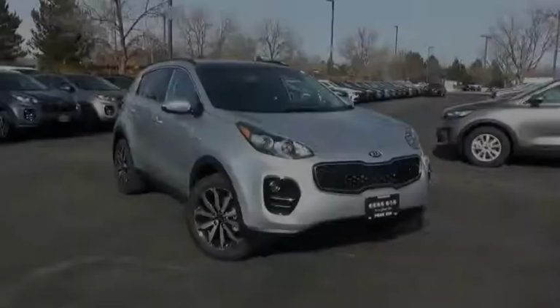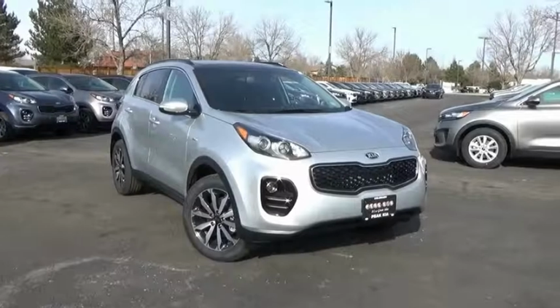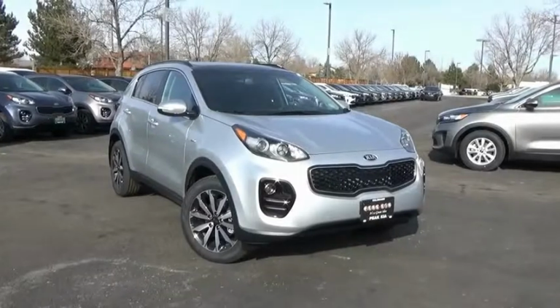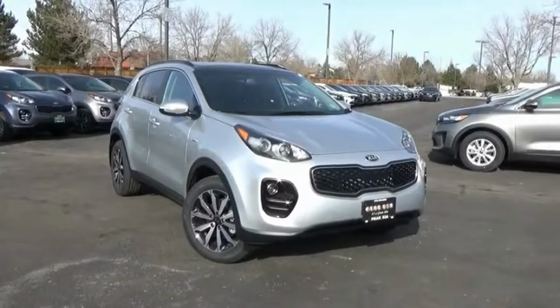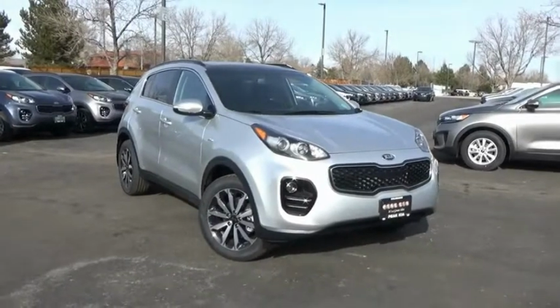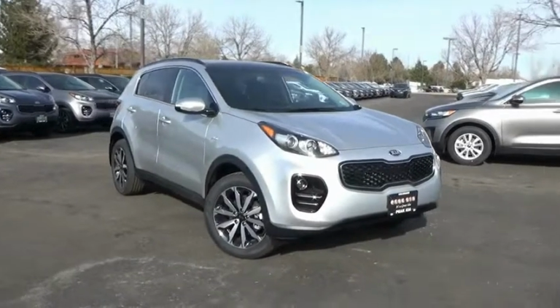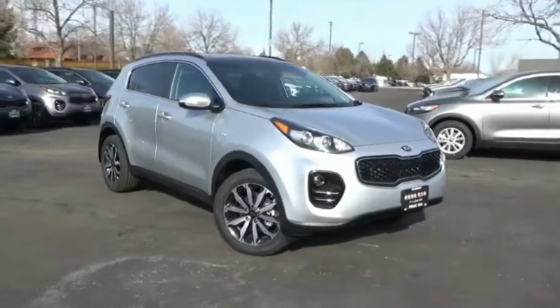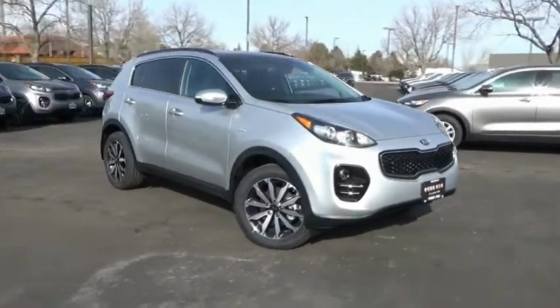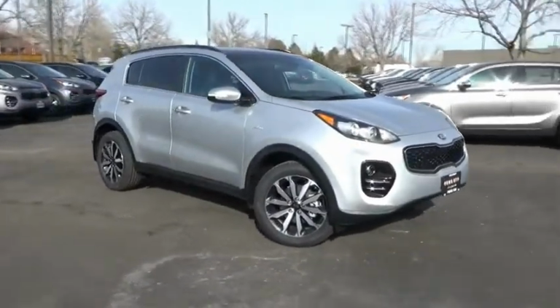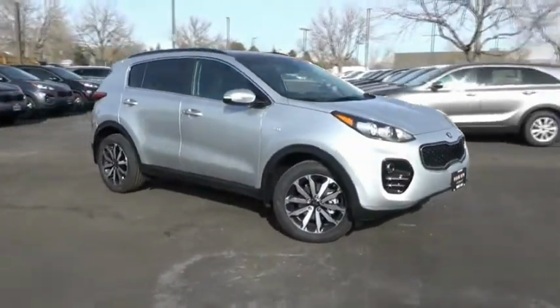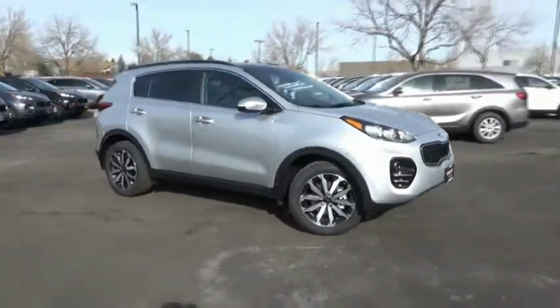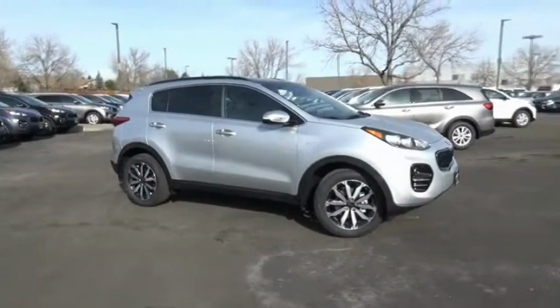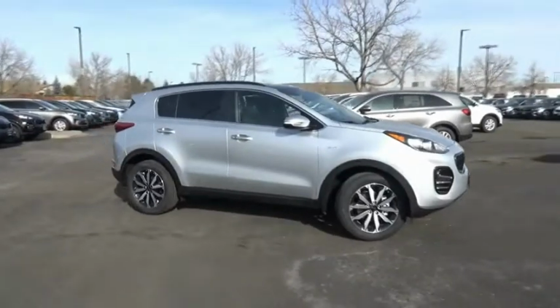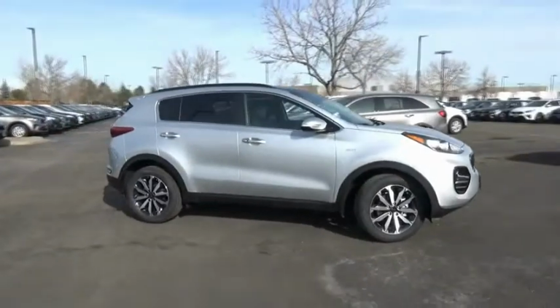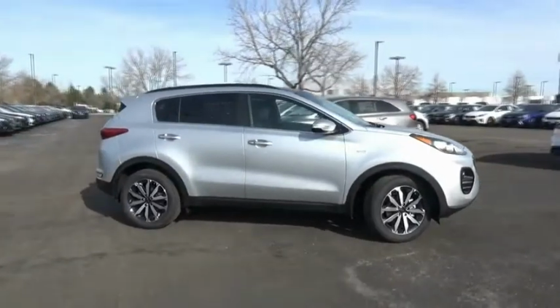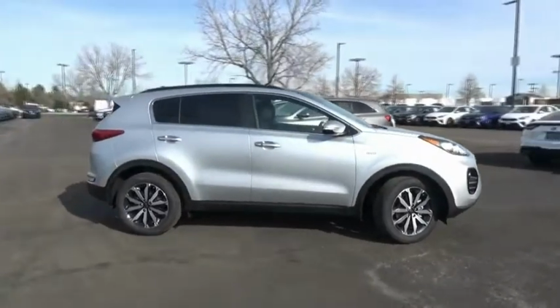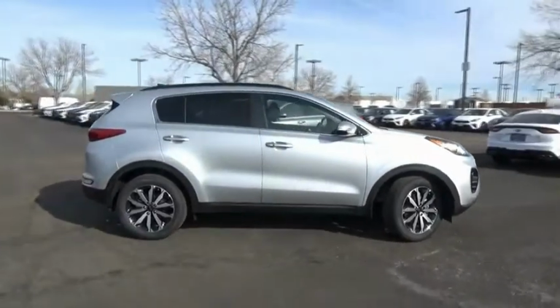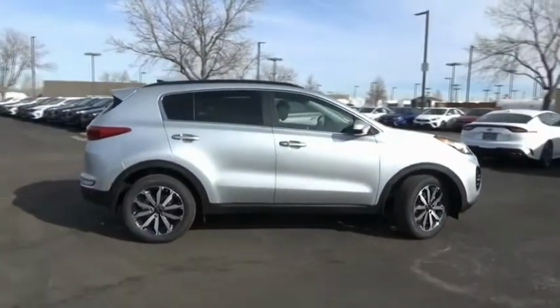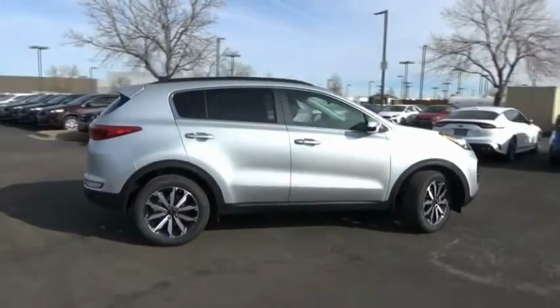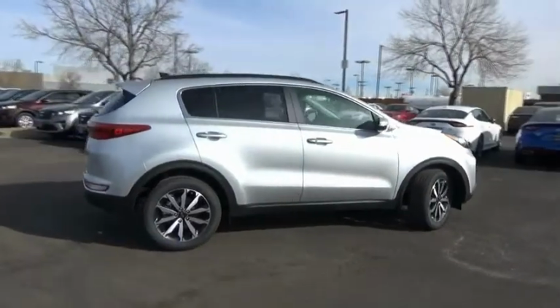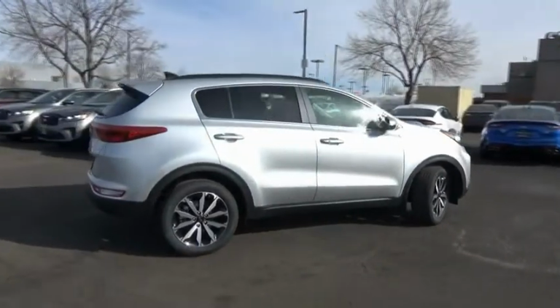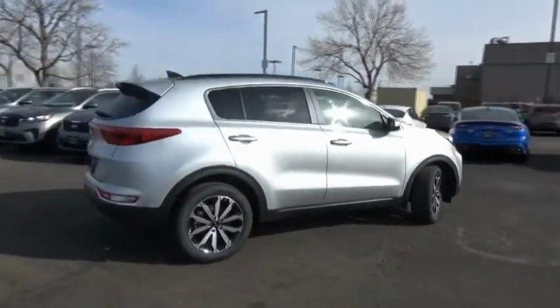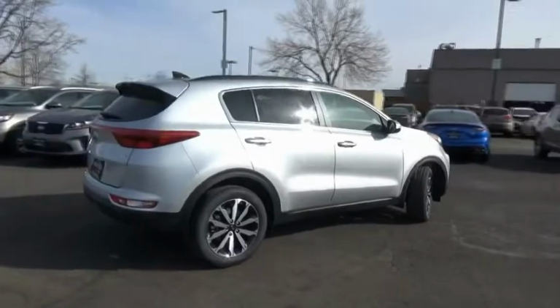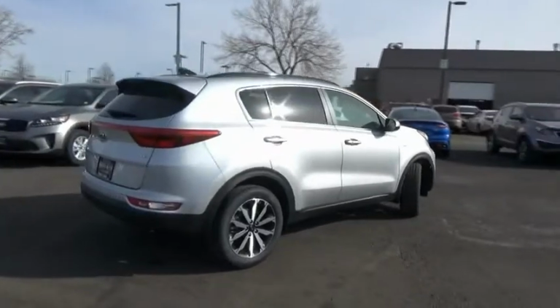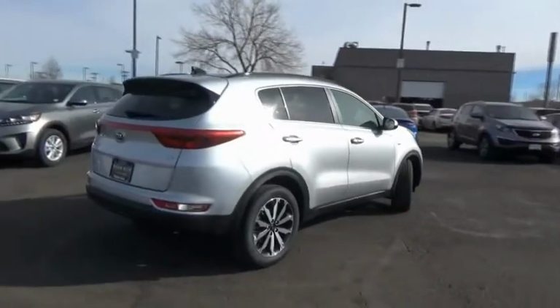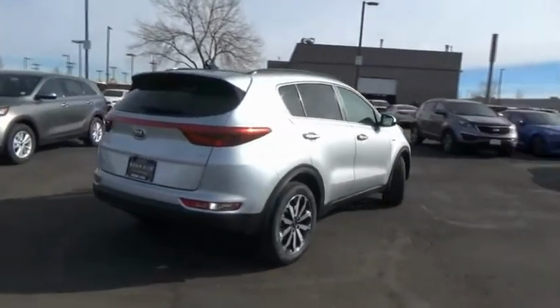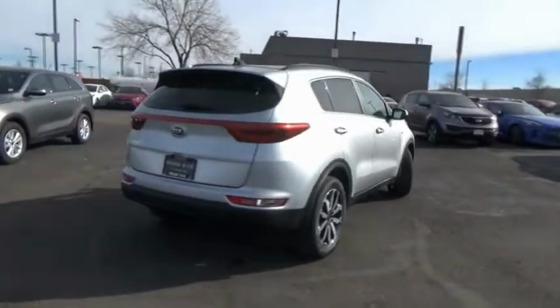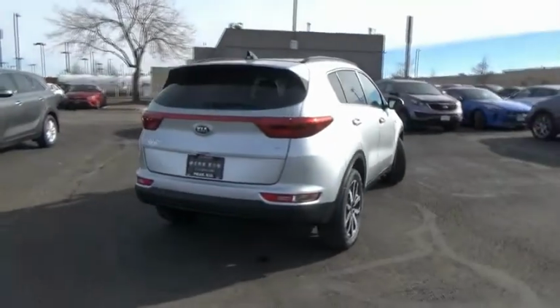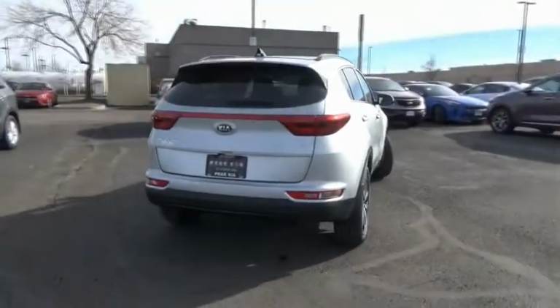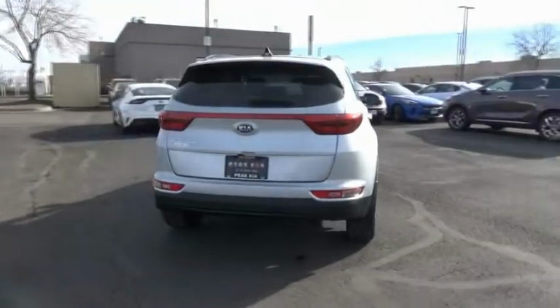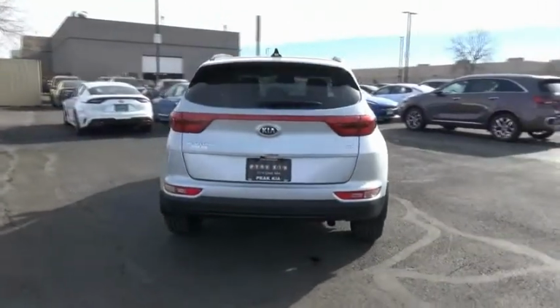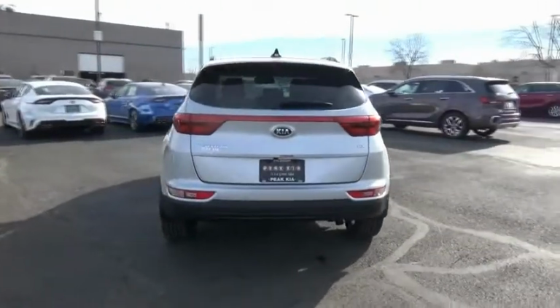We are pleased to show you the 2019 Sportage. With its sleek and stylish exterior and its roomy feature-laden interior, the Sportage both looks good and performs well on the road. This vehicle has less than 100 miles.